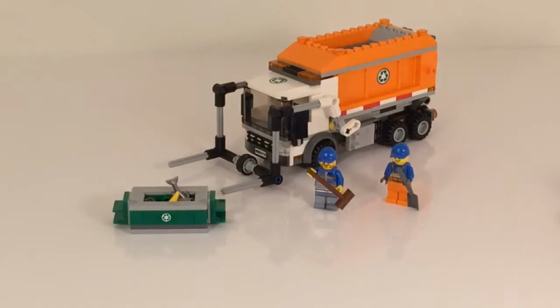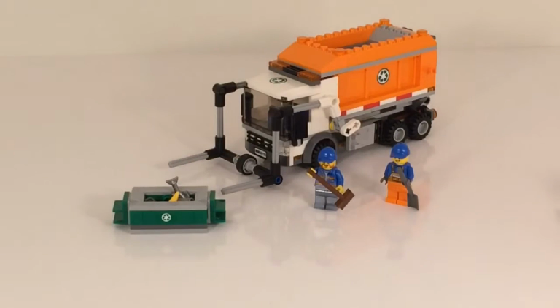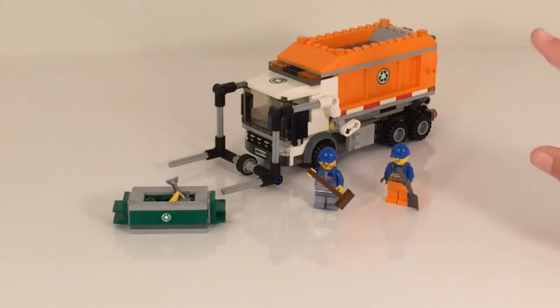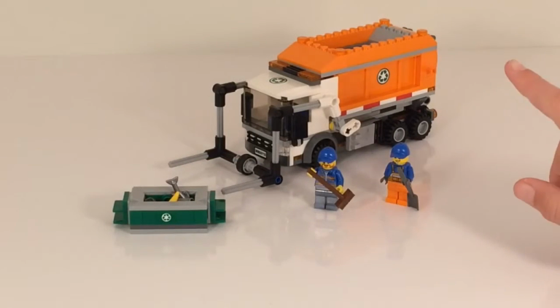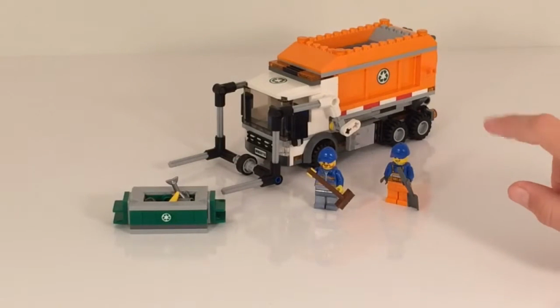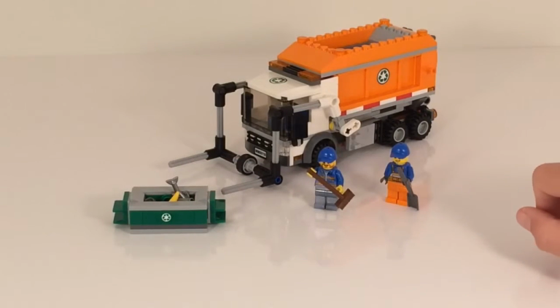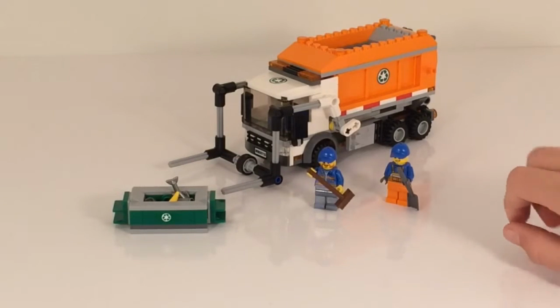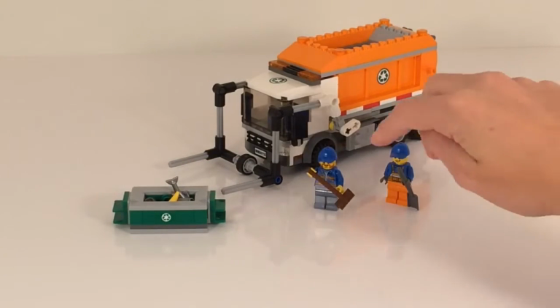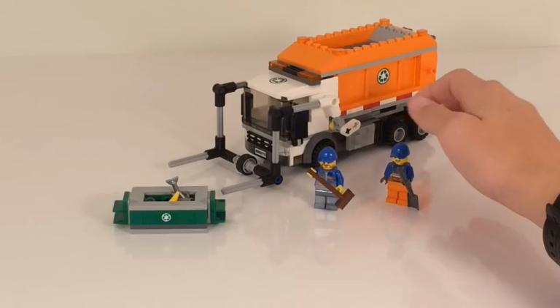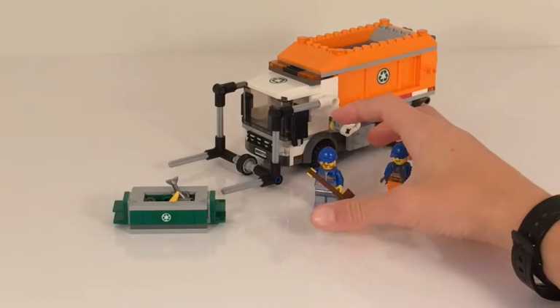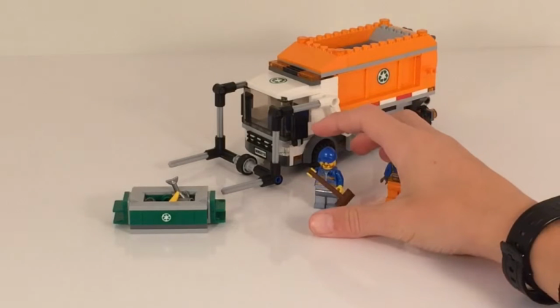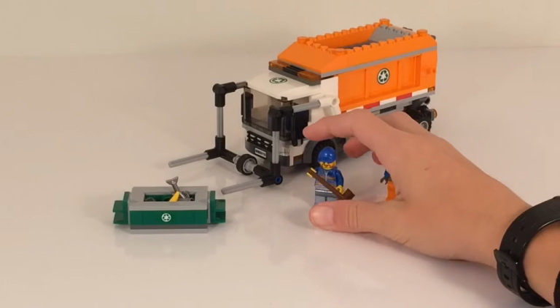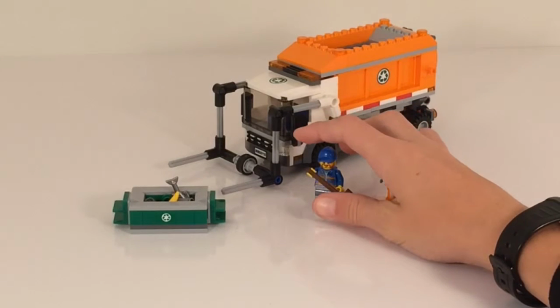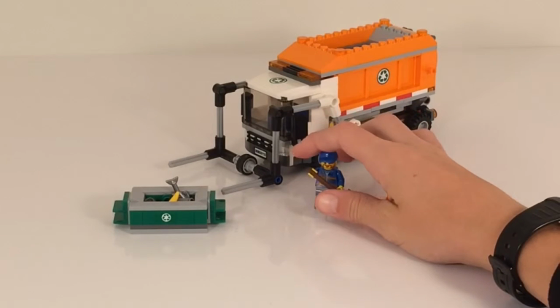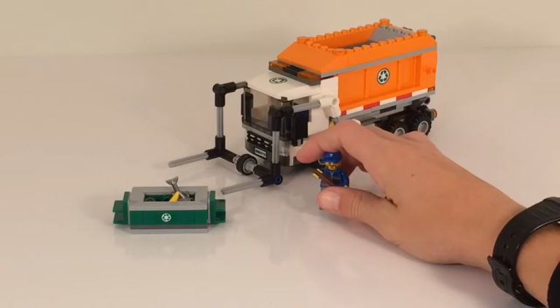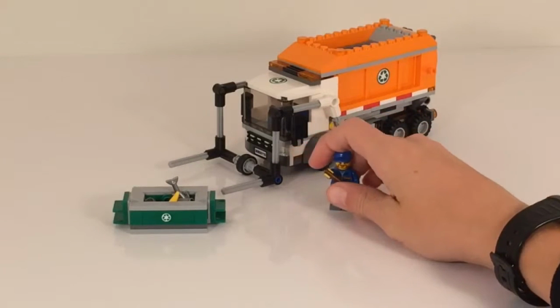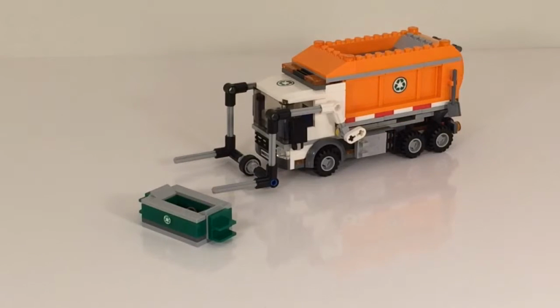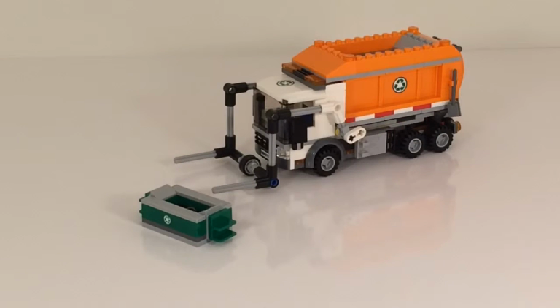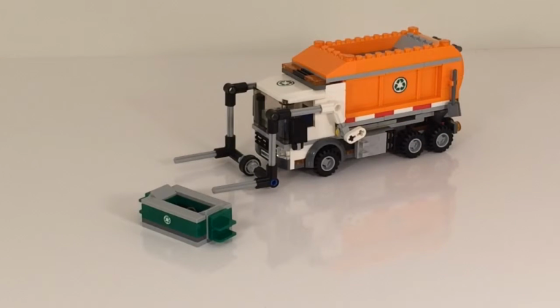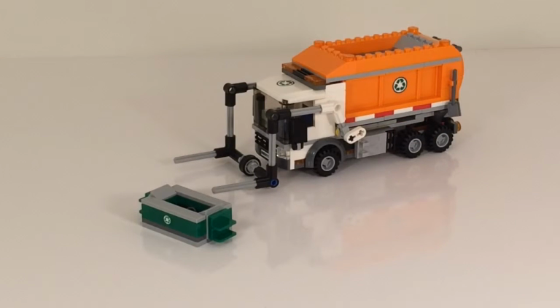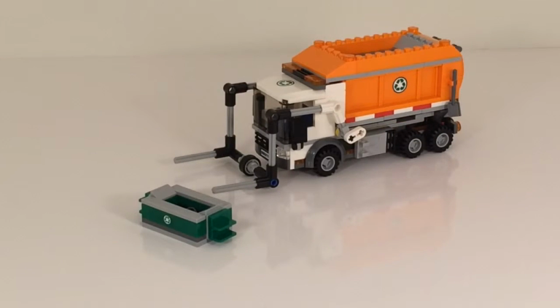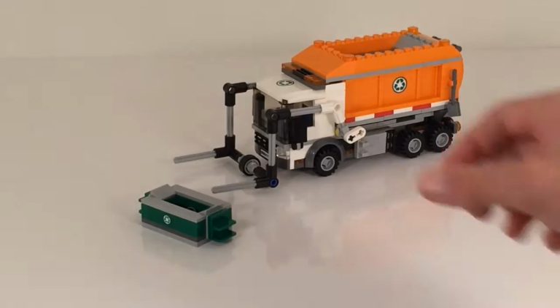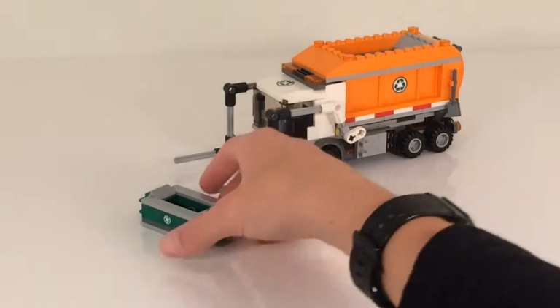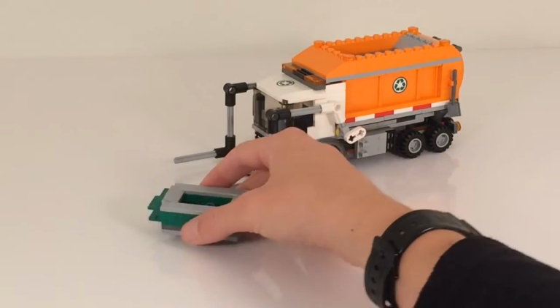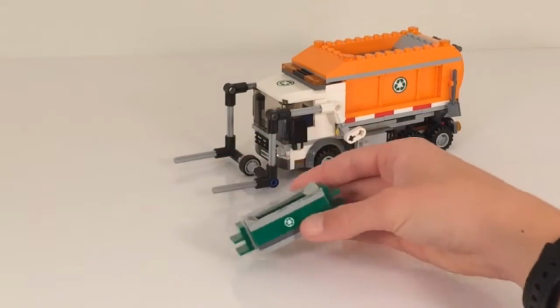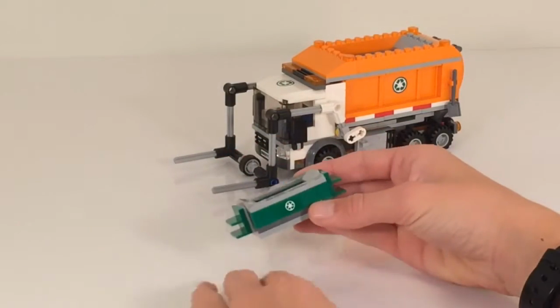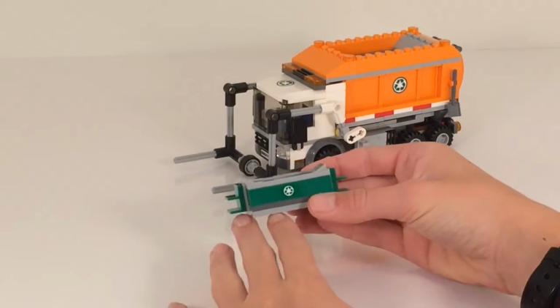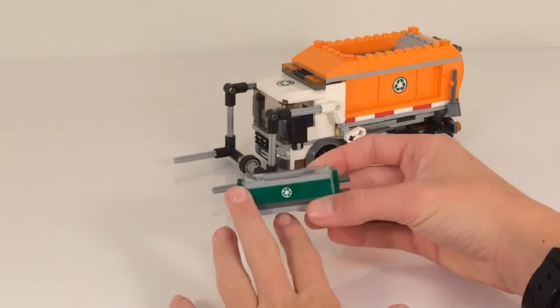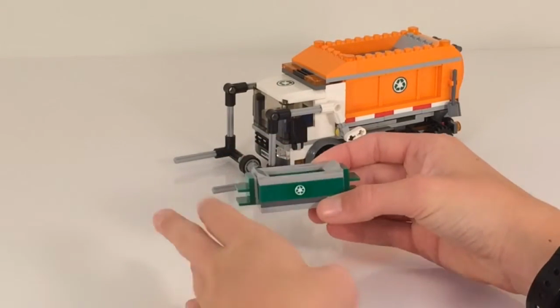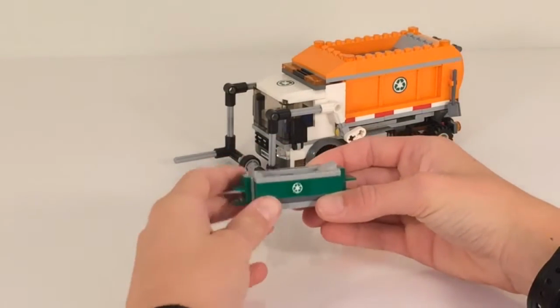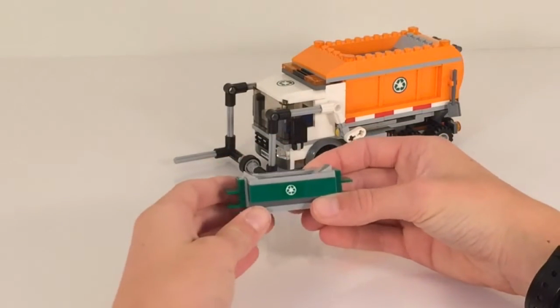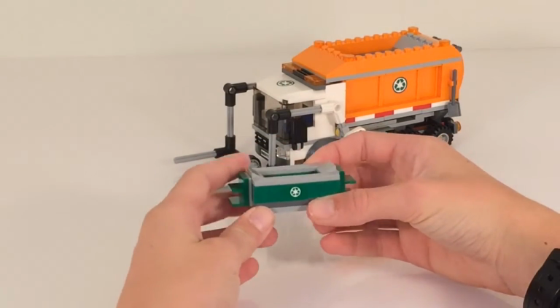Let's take a look at the truck and its features, and we will be taking a look at the minifigures next. Here's the garbage truck itself, which does include a very nice dumpster in just a green color scheme for recycle.